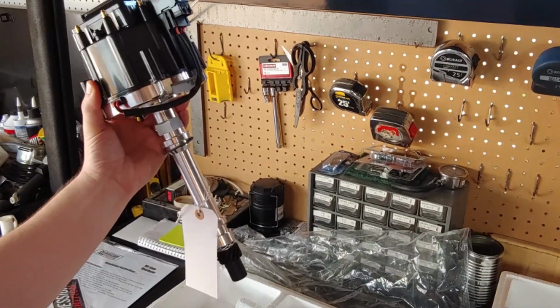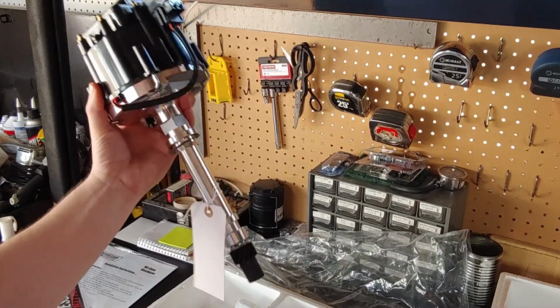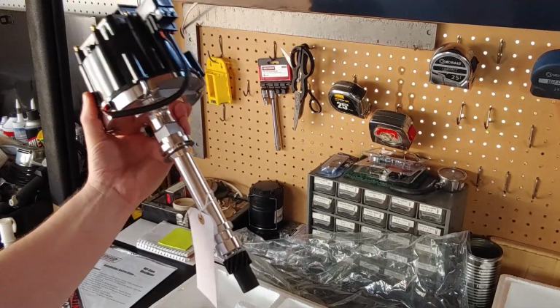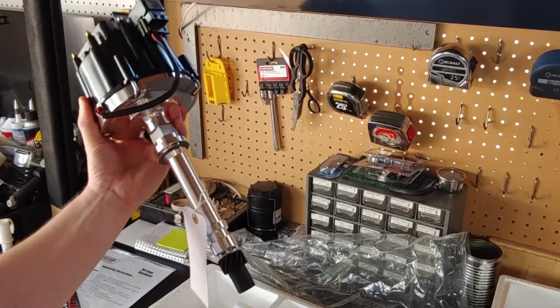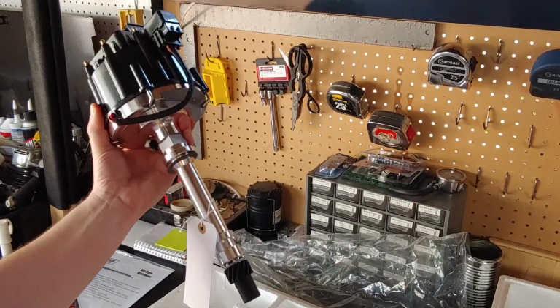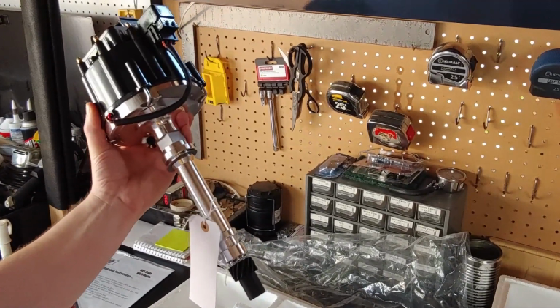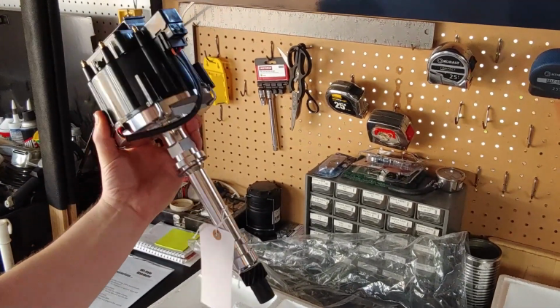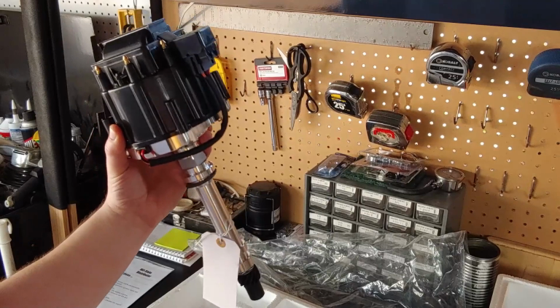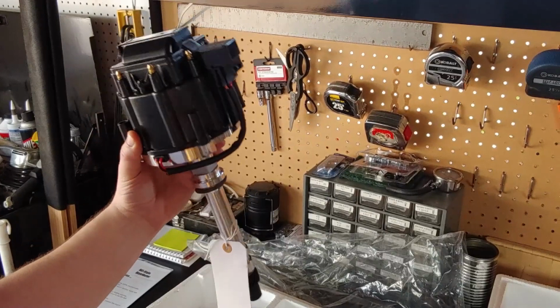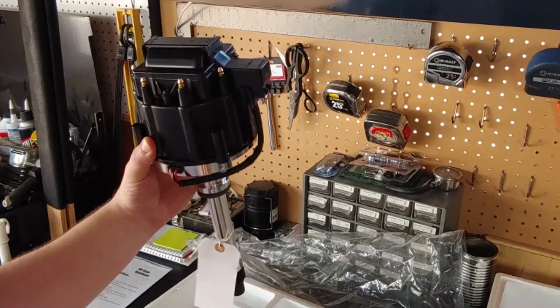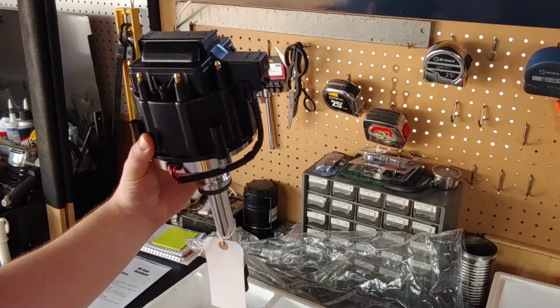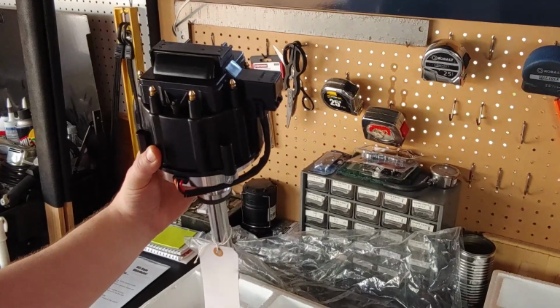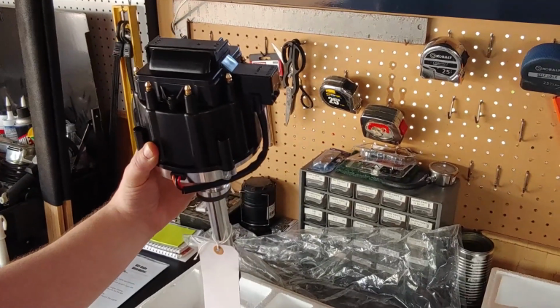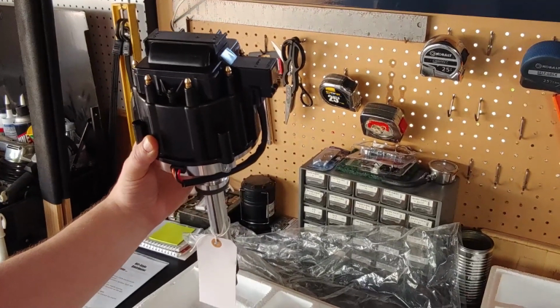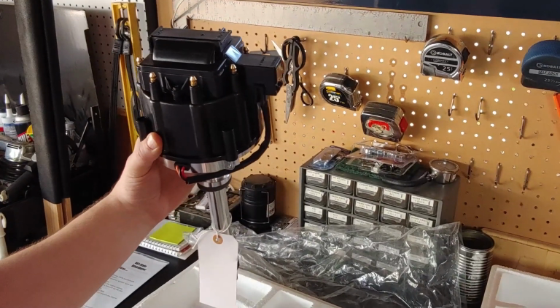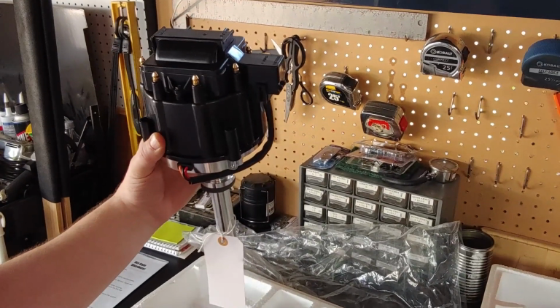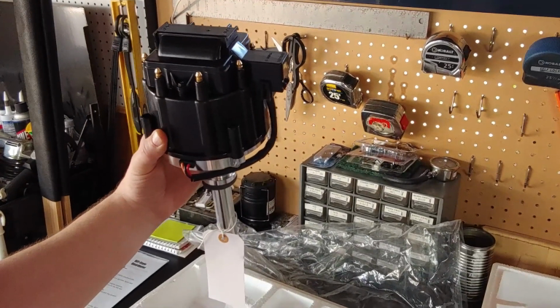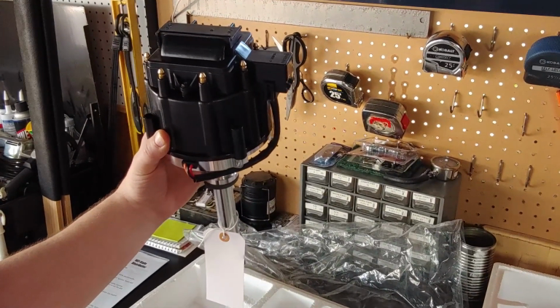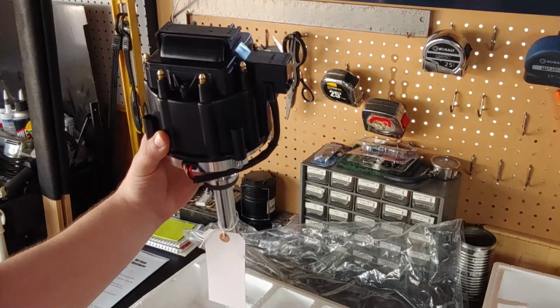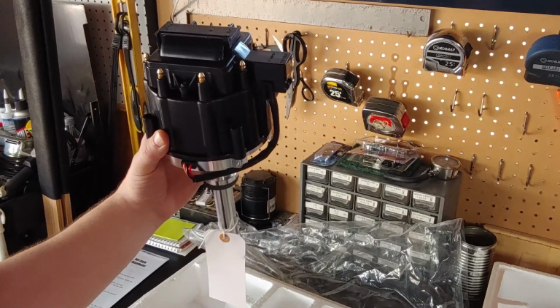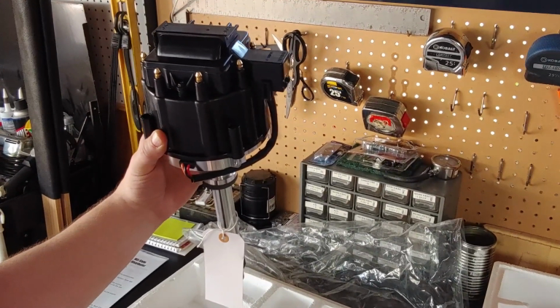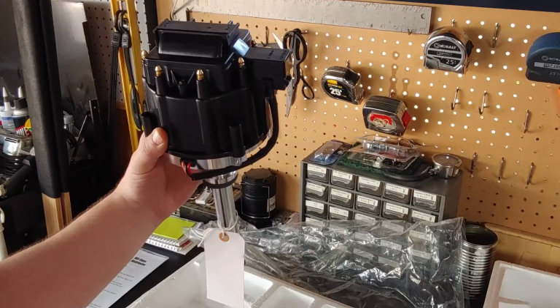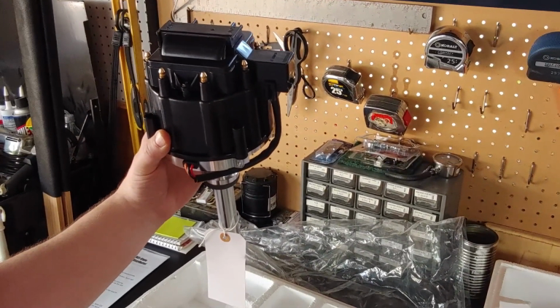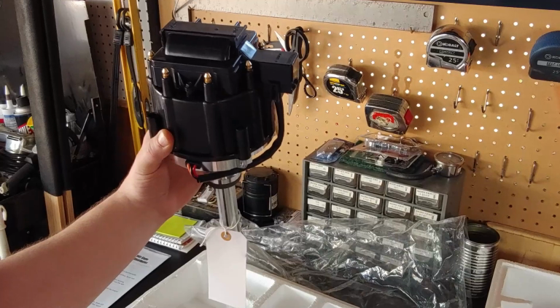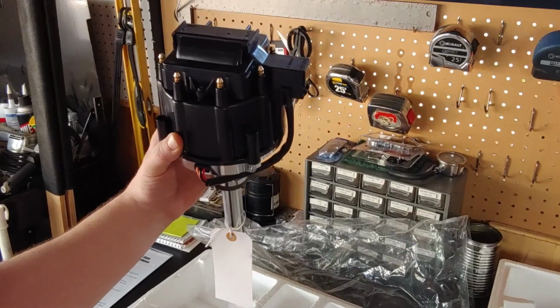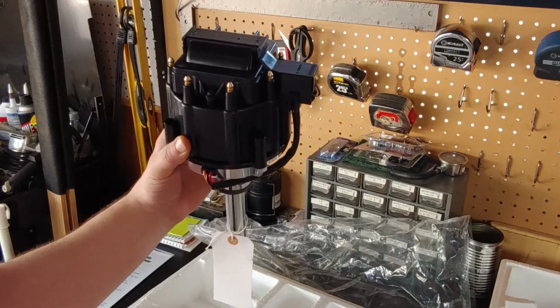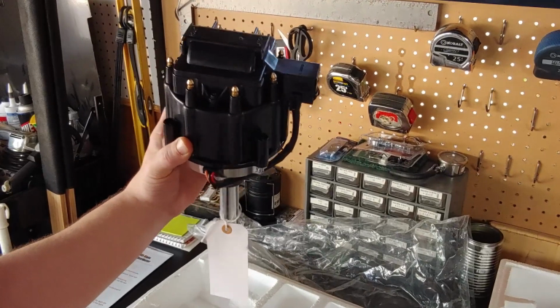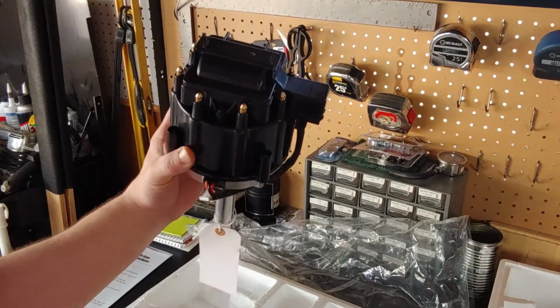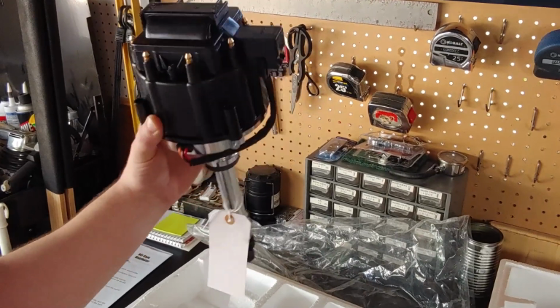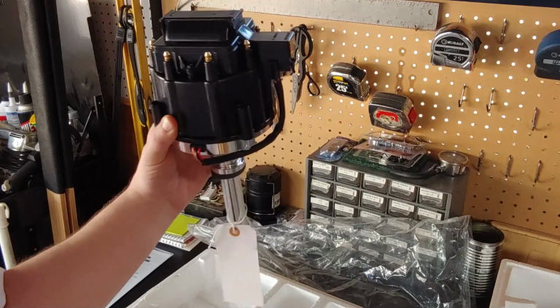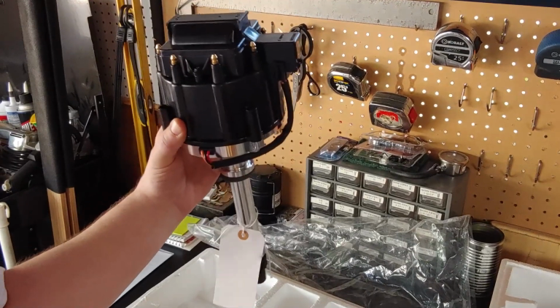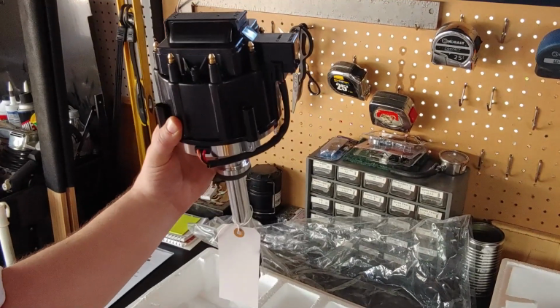The phone does everything else for you. There's no more getting under the hood with a hot motor burning your hands trying to turn the distributor to adjust your timing. That's where the tech comes in.